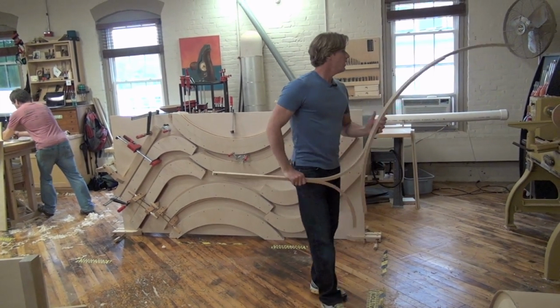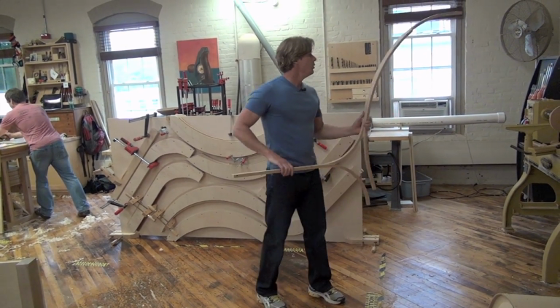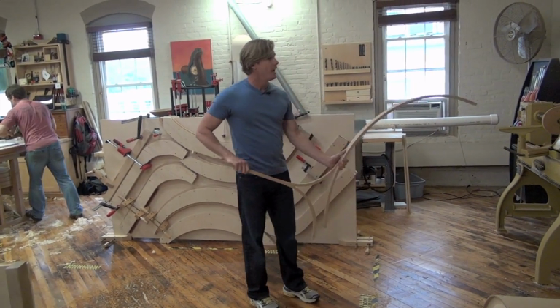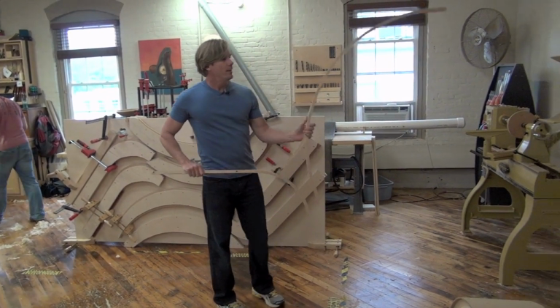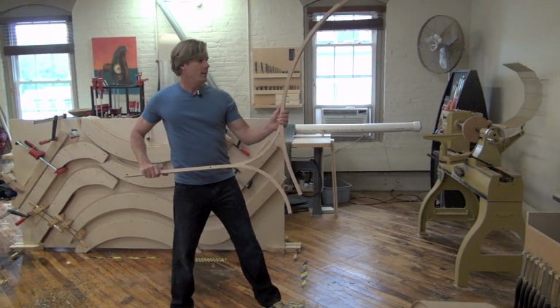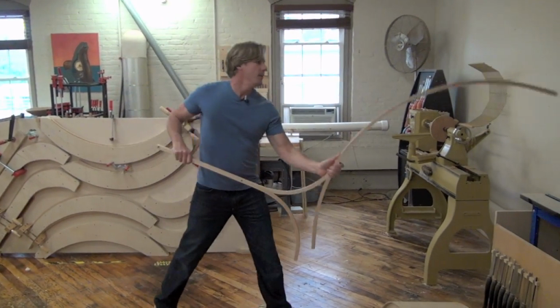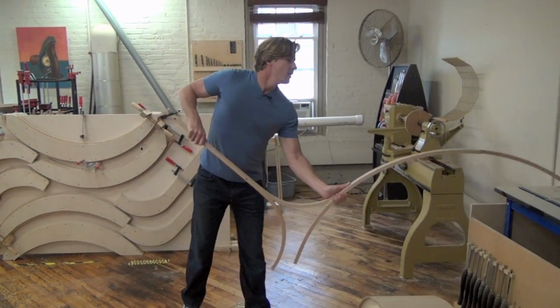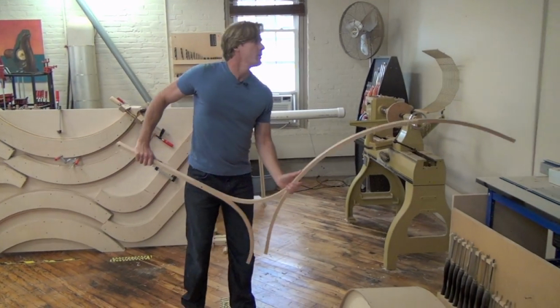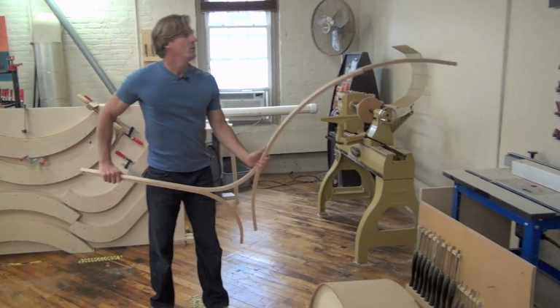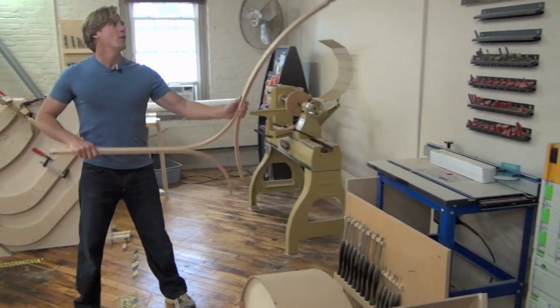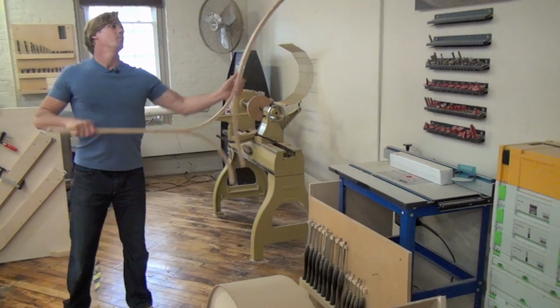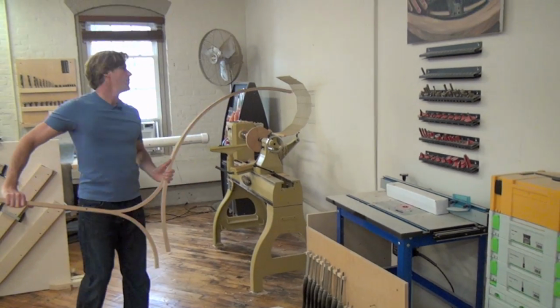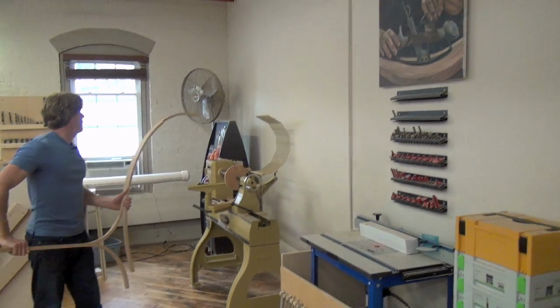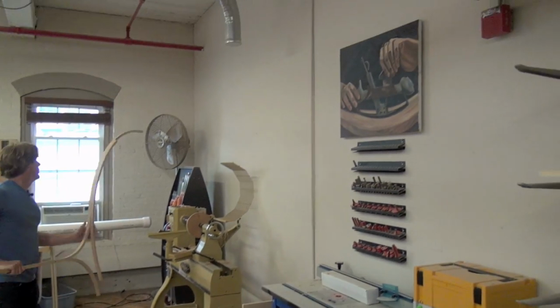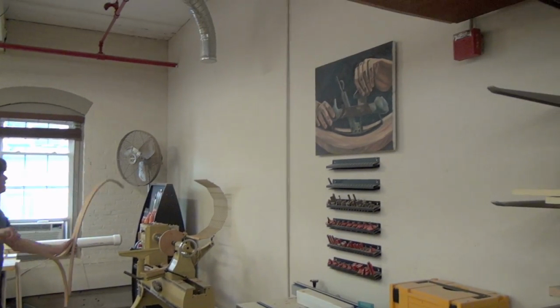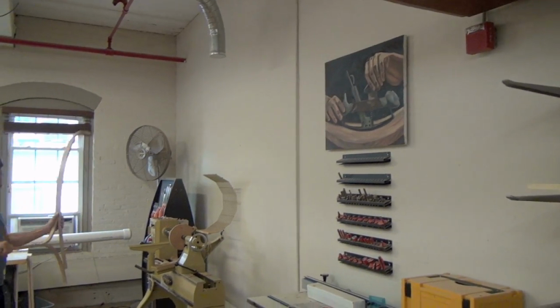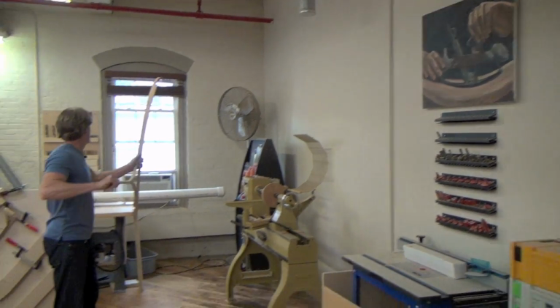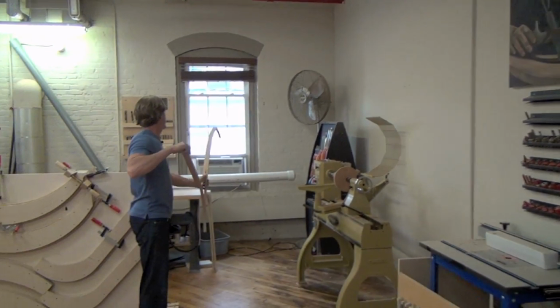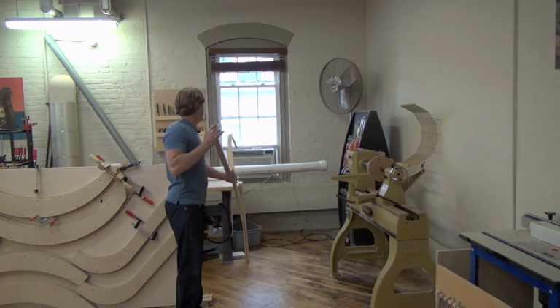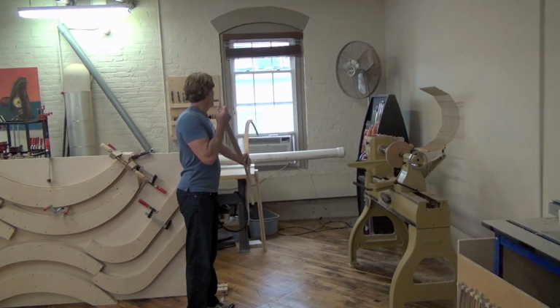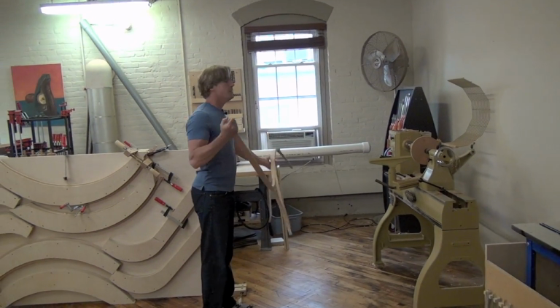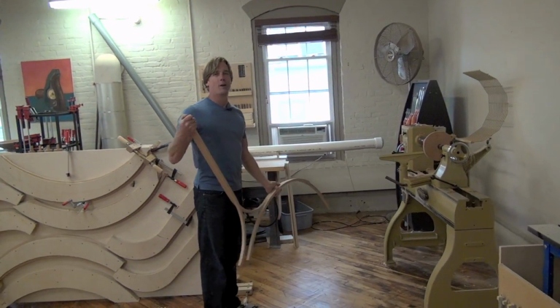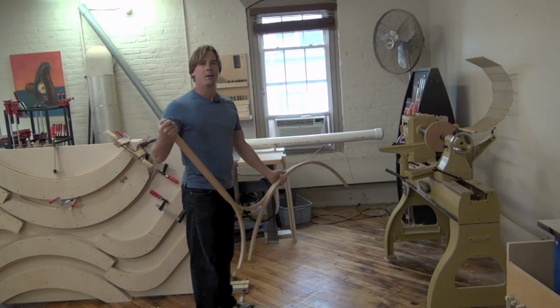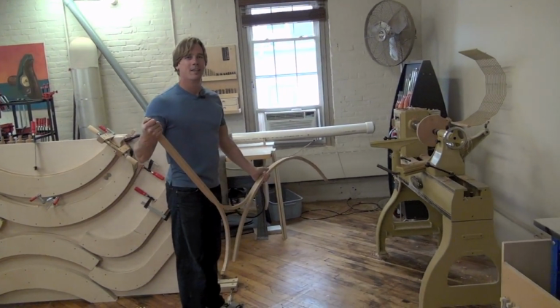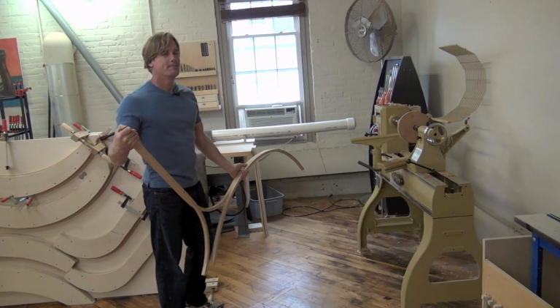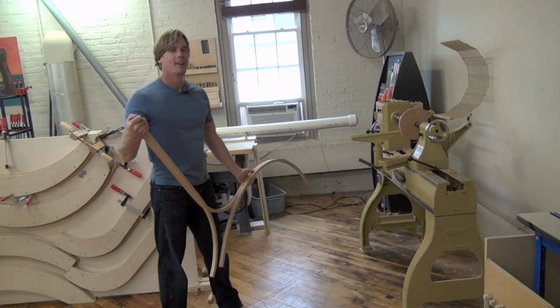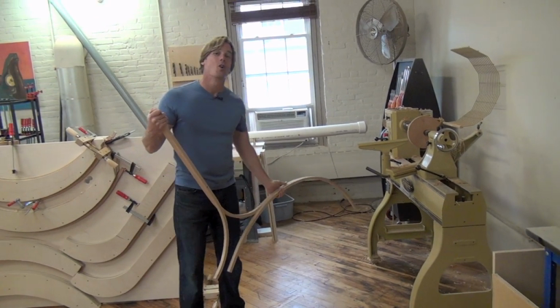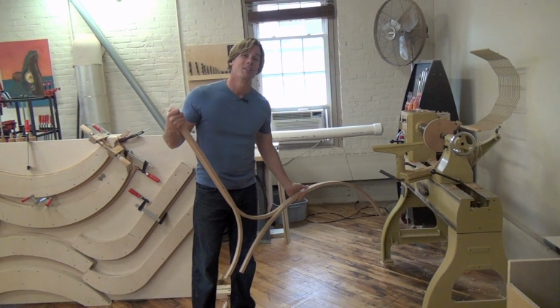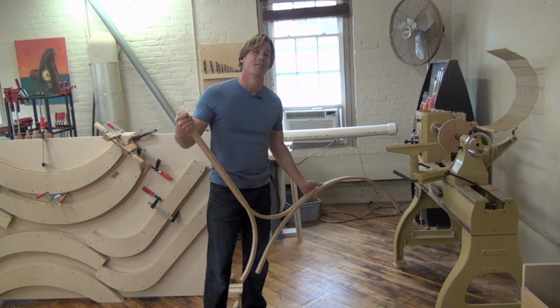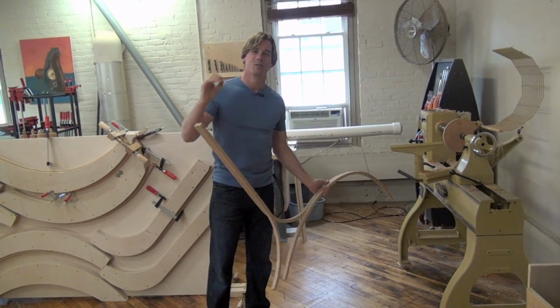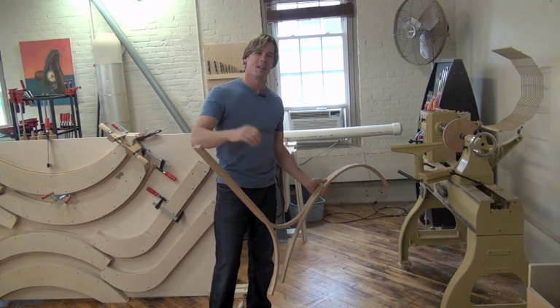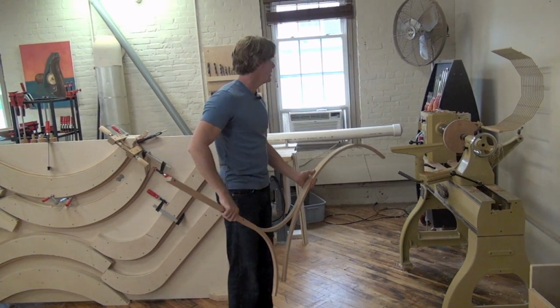I have a new lathe. I got a router table. Another awesome picture from my wife. Easy Wood Tools. You can see that I have a piece of white PVC.